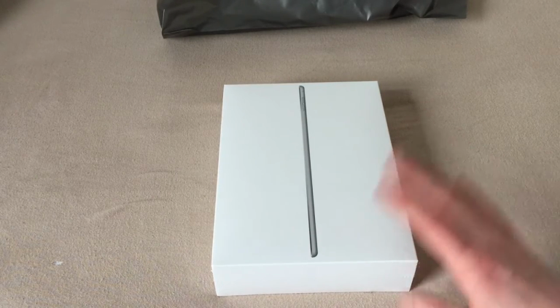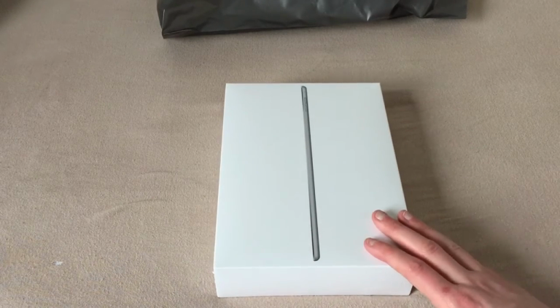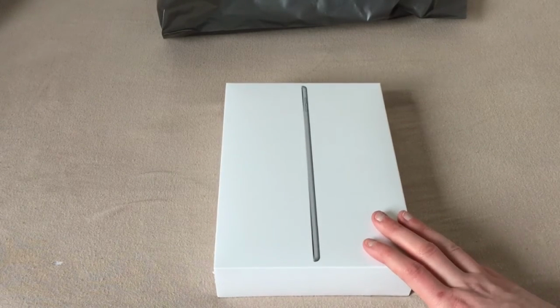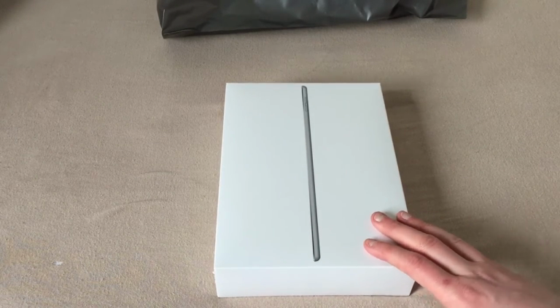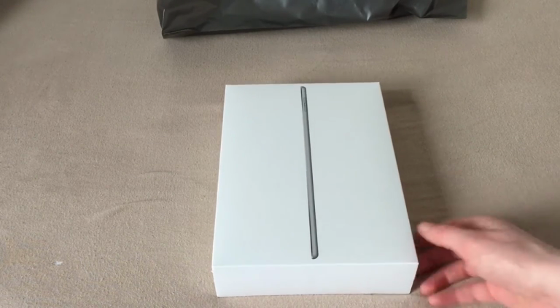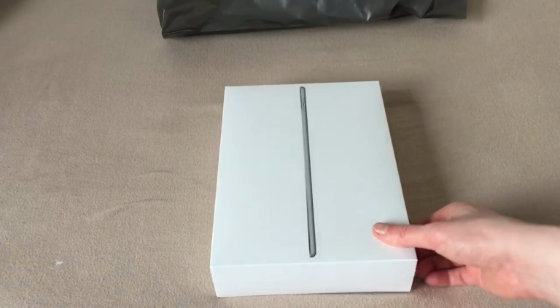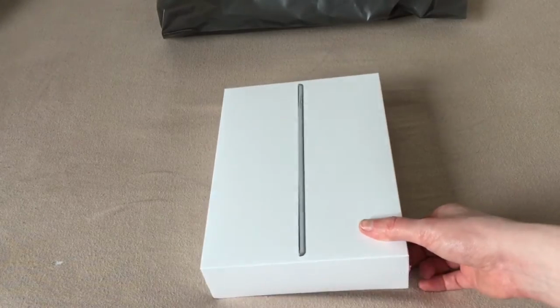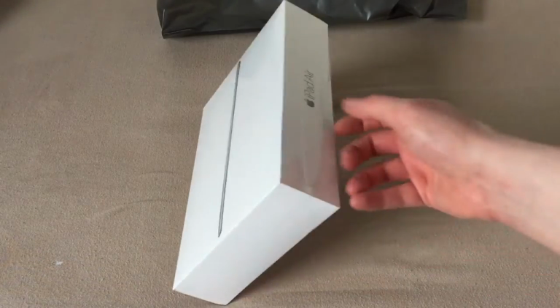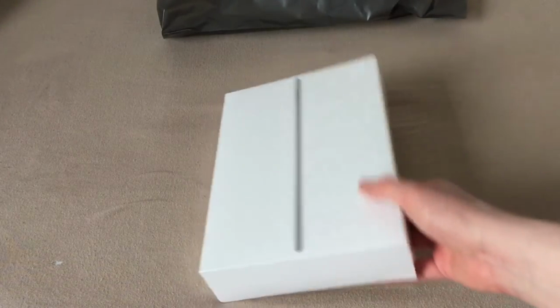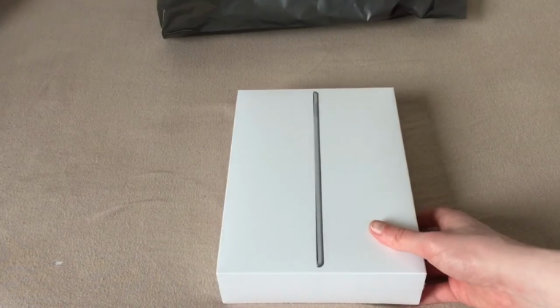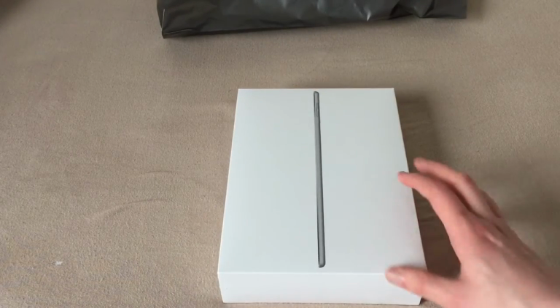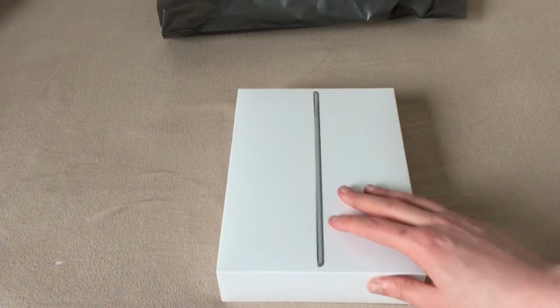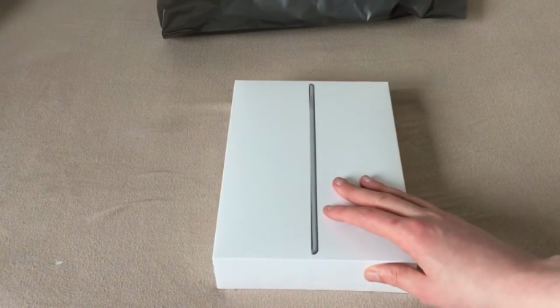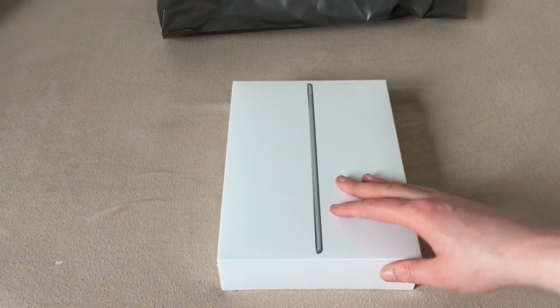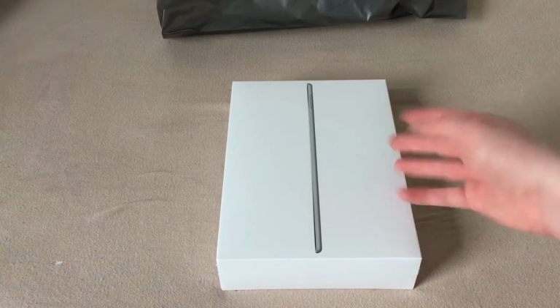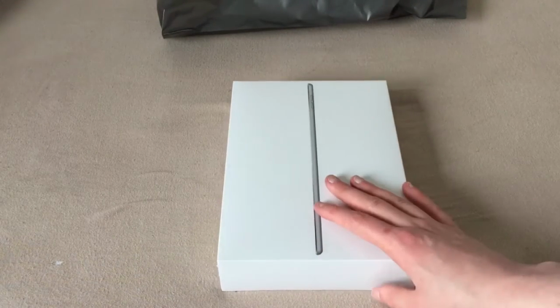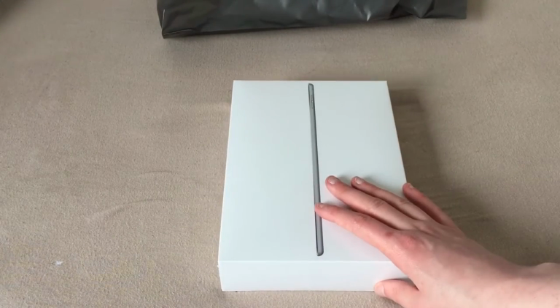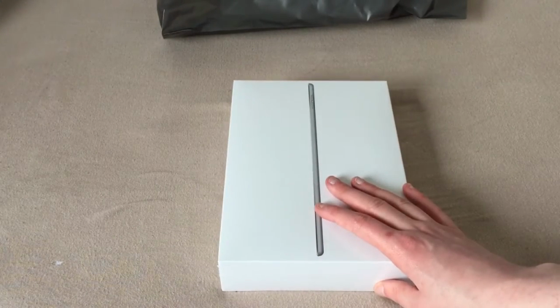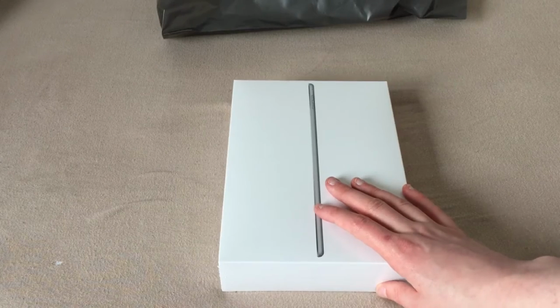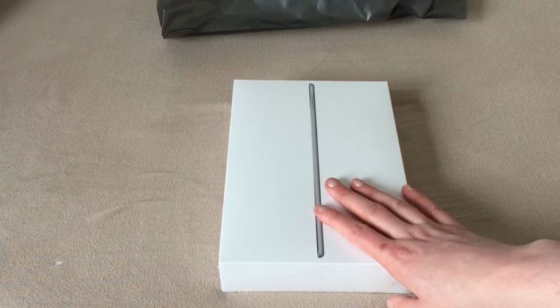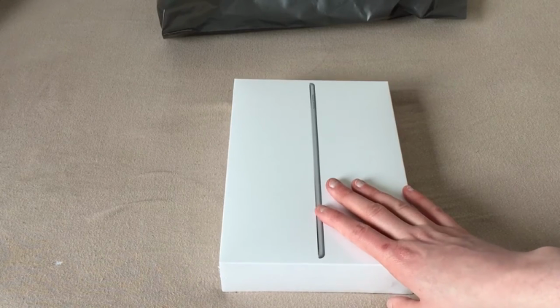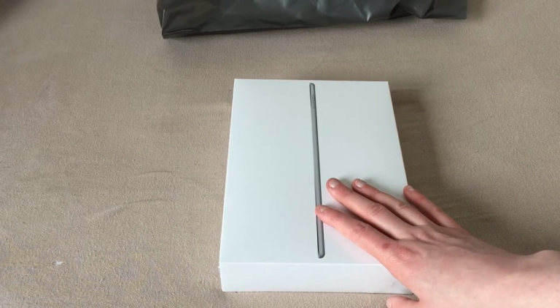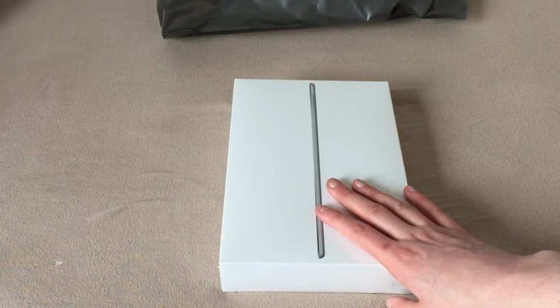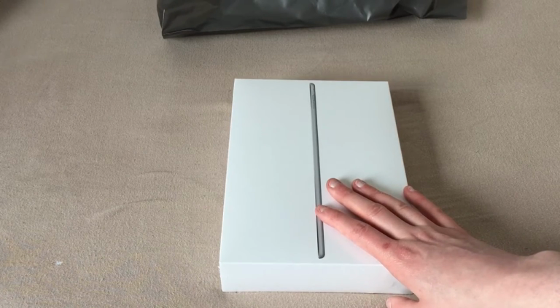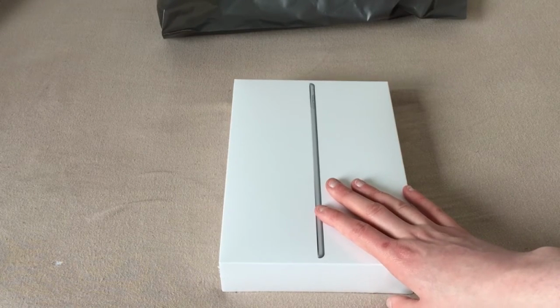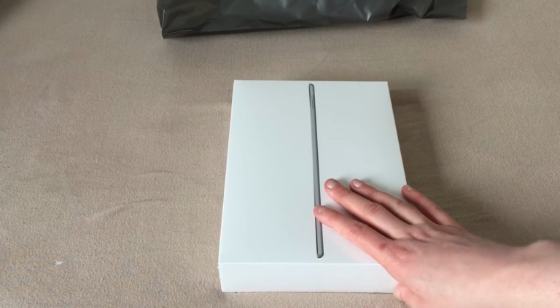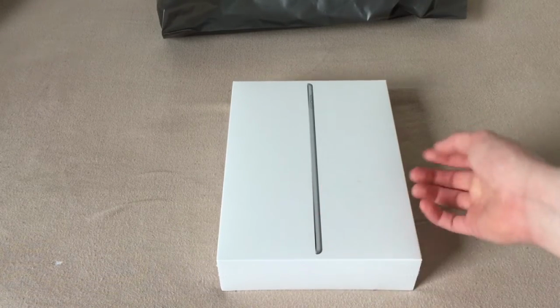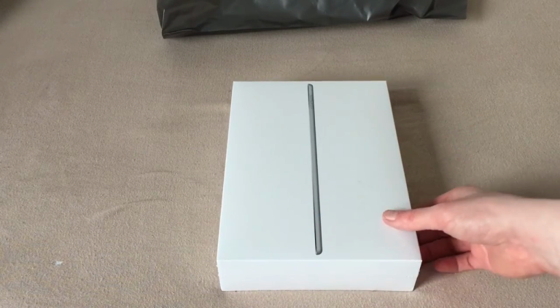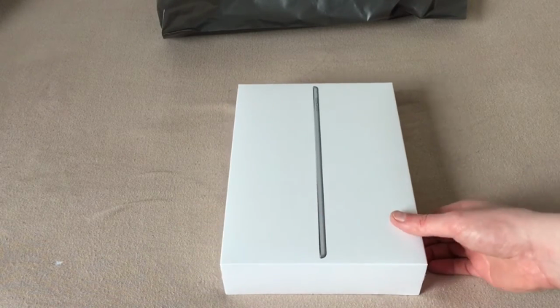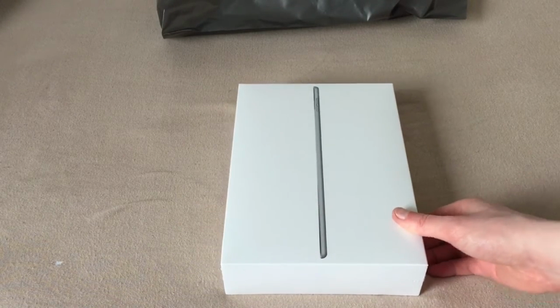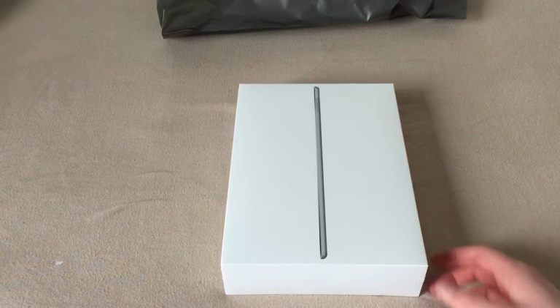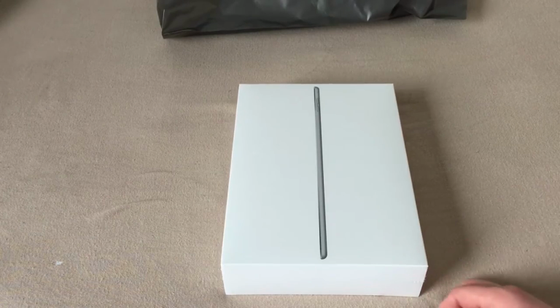Now that my university education stuff is all coming to an end, I've sold my retina MacBook Pro. And I figured it was time to upgrade my iPad as well.